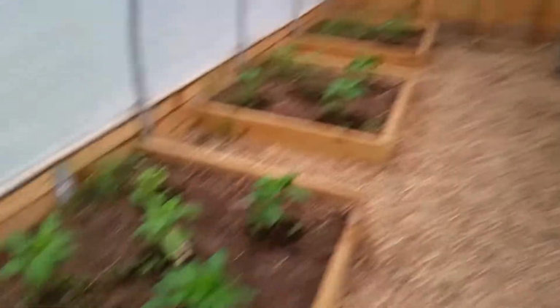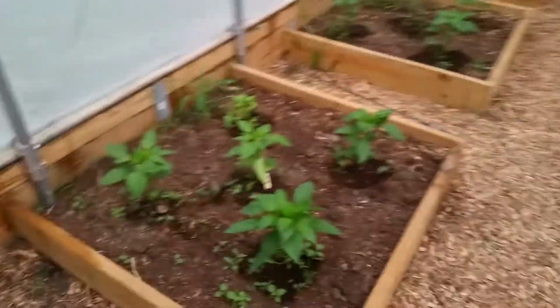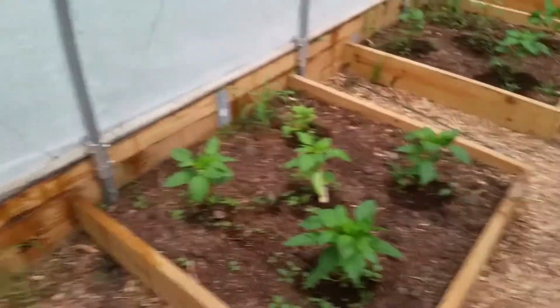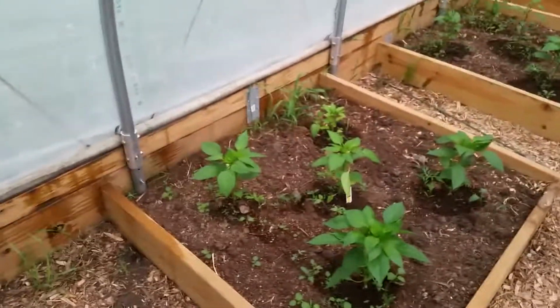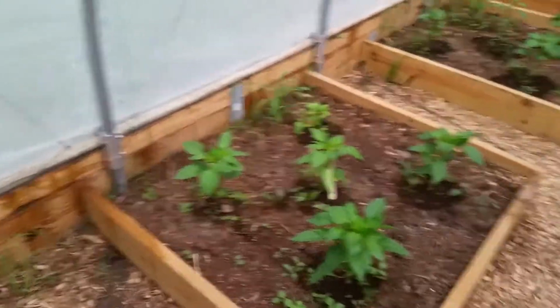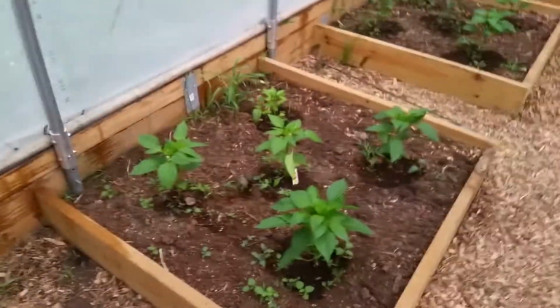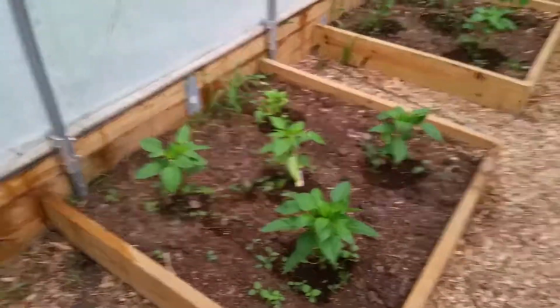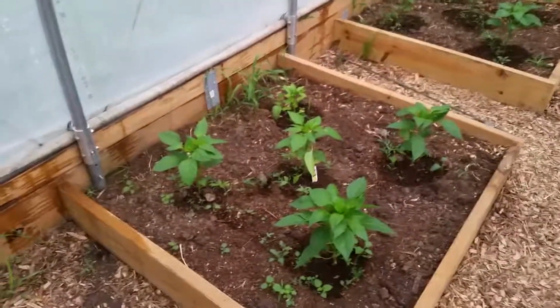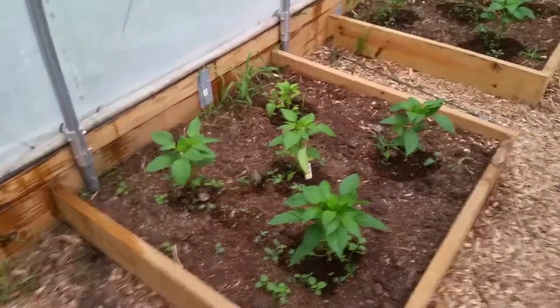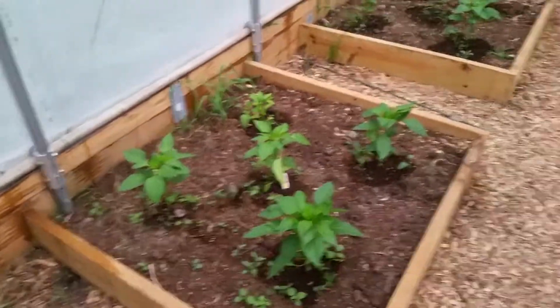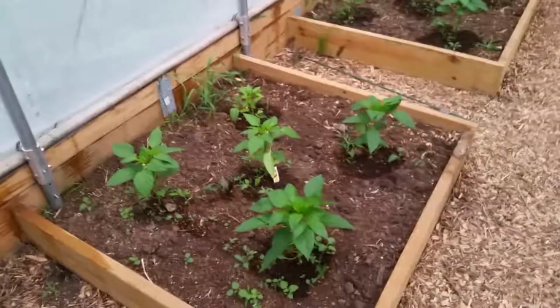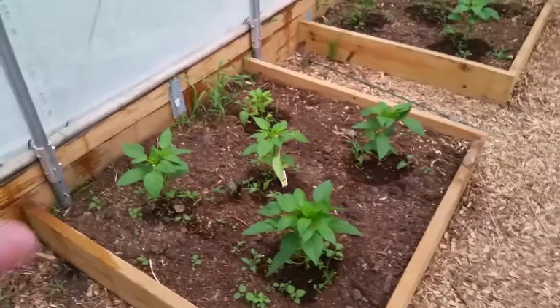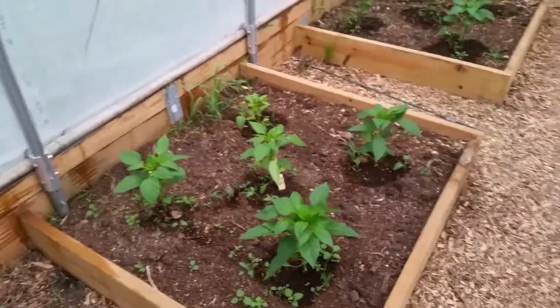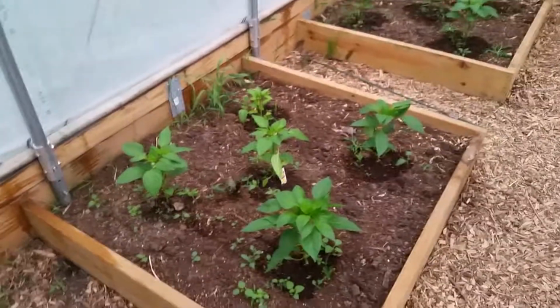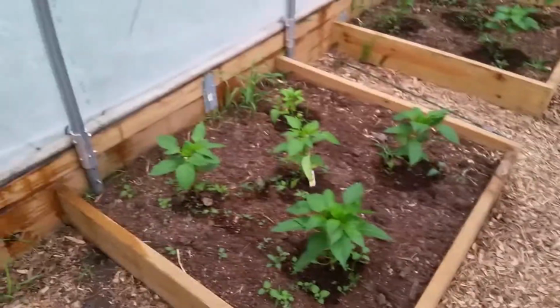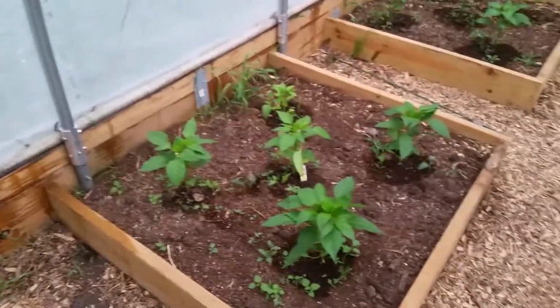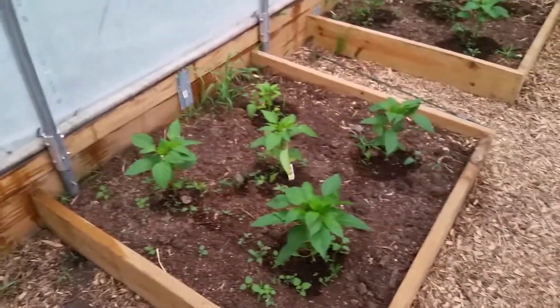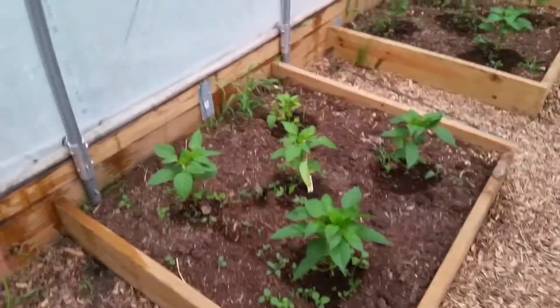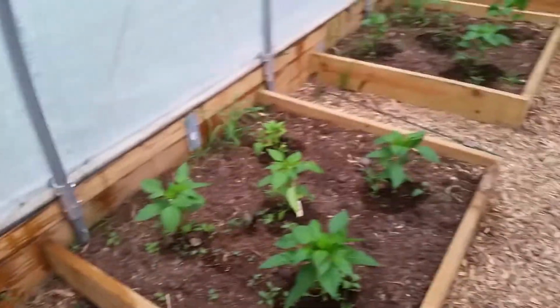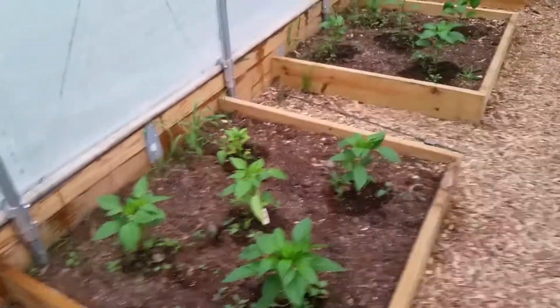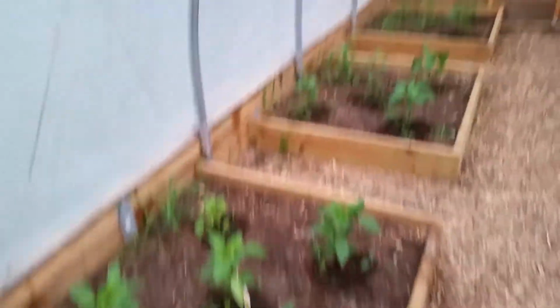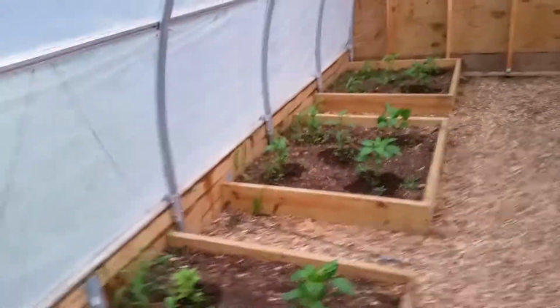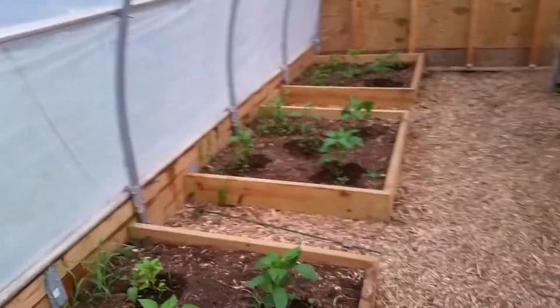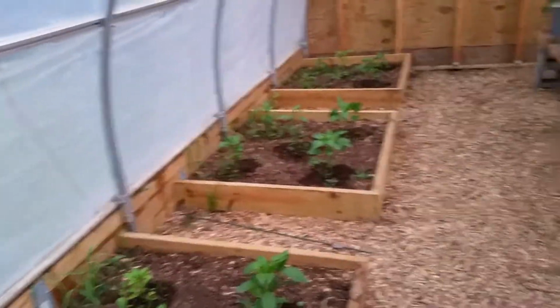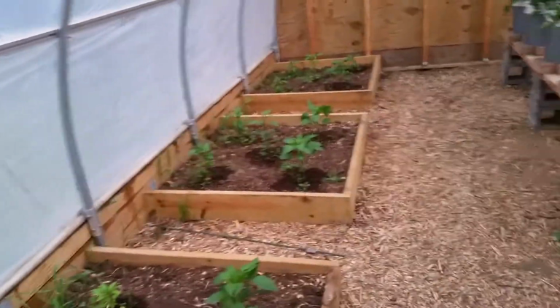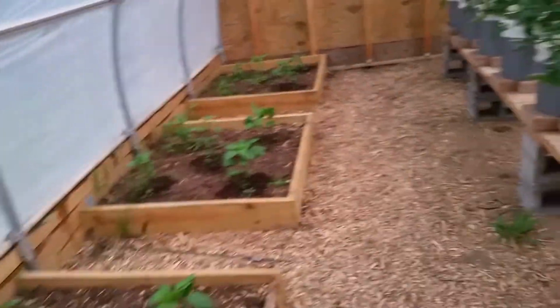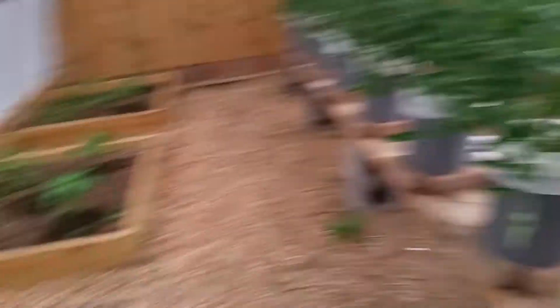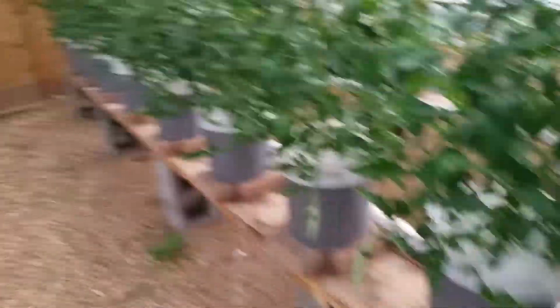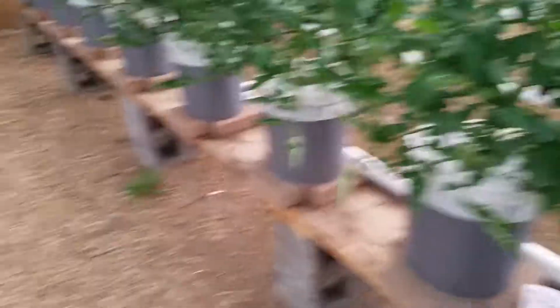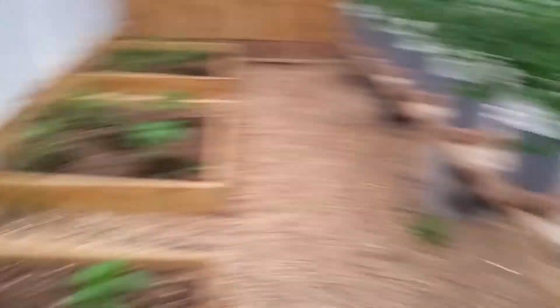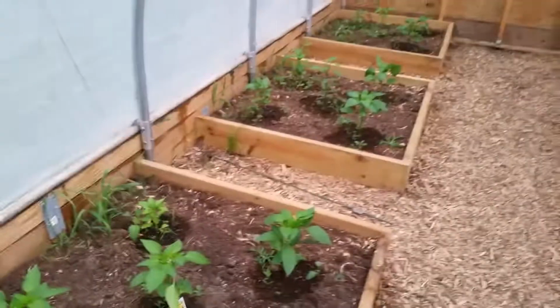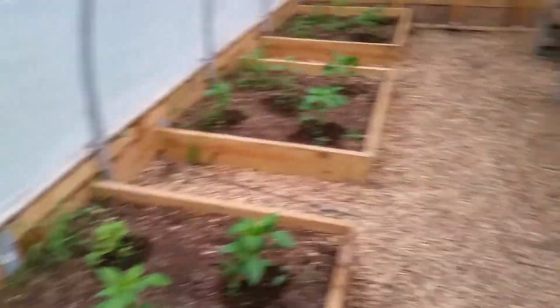These are doing pretty good on this side, and it's really kind of strange because these did well on the other side last year. This year they're doing better over here.